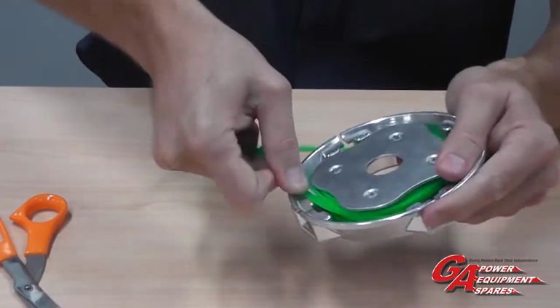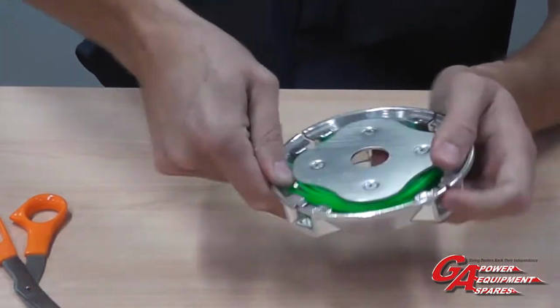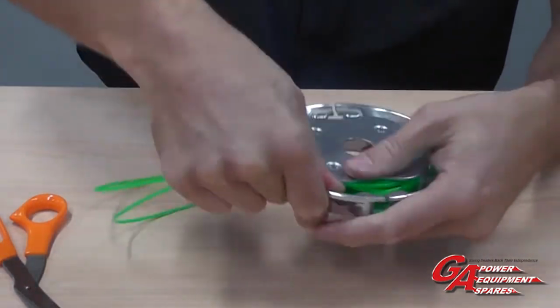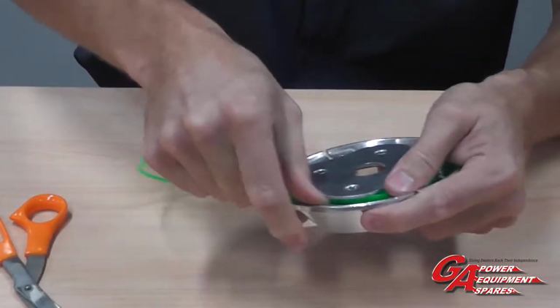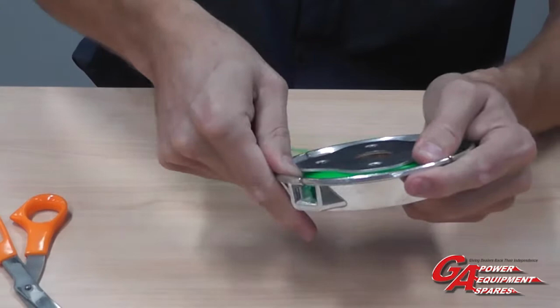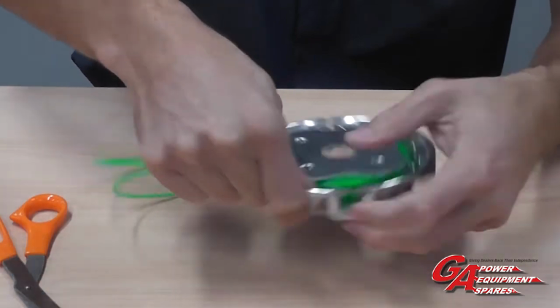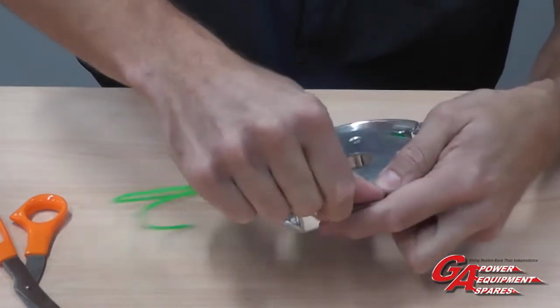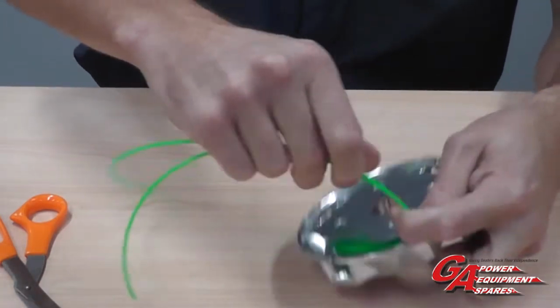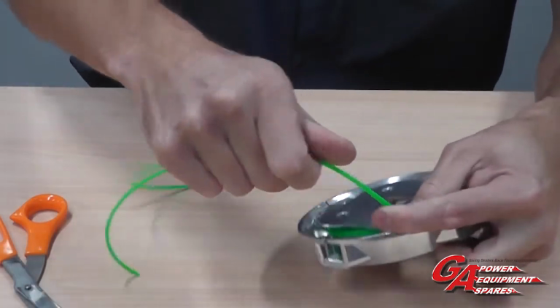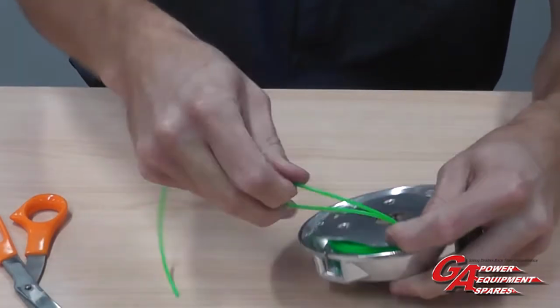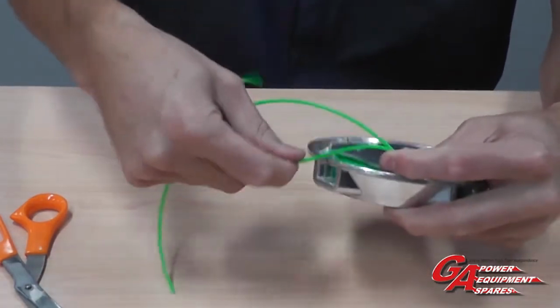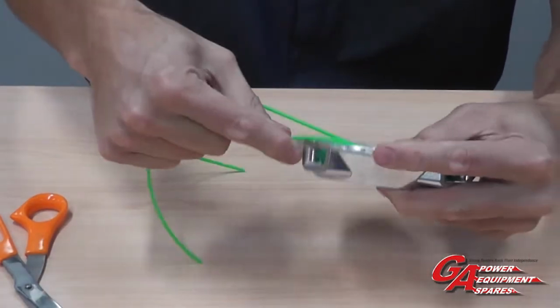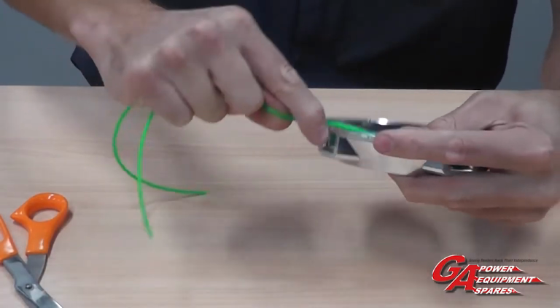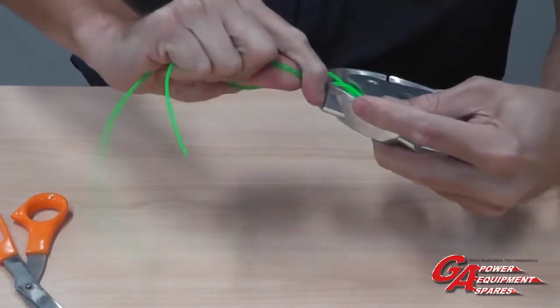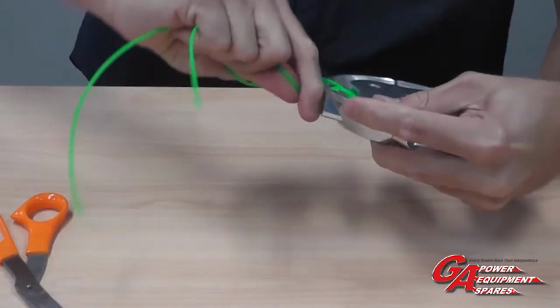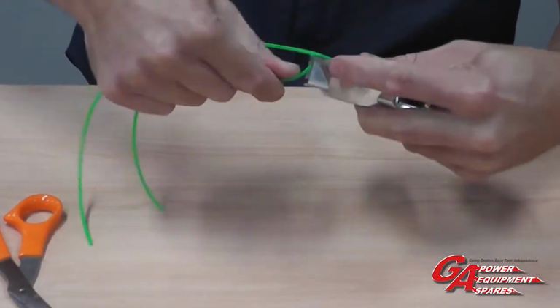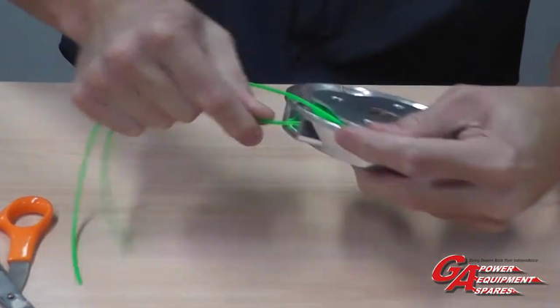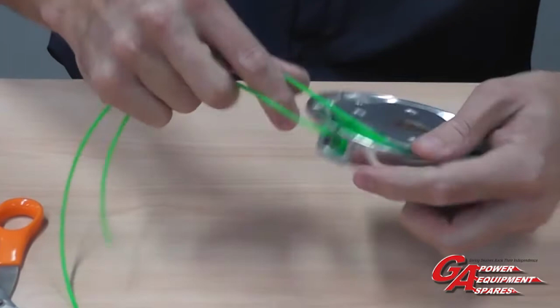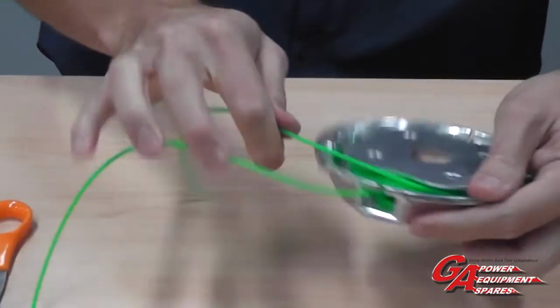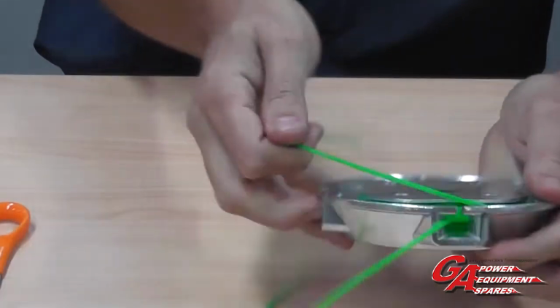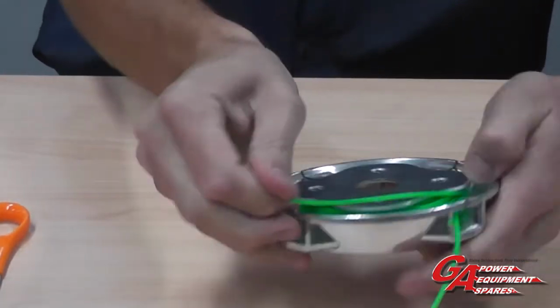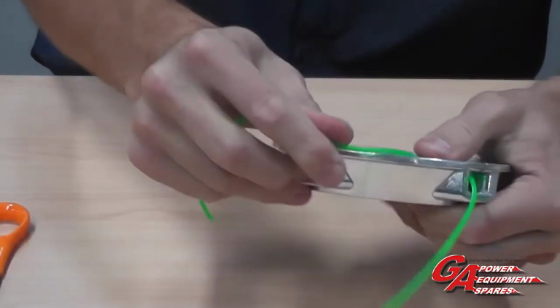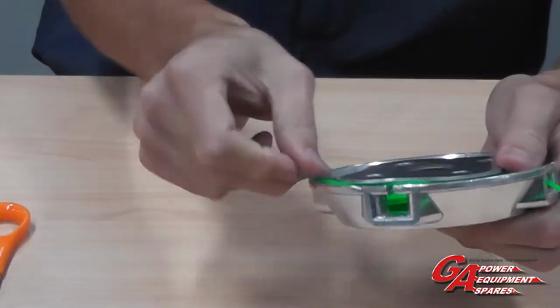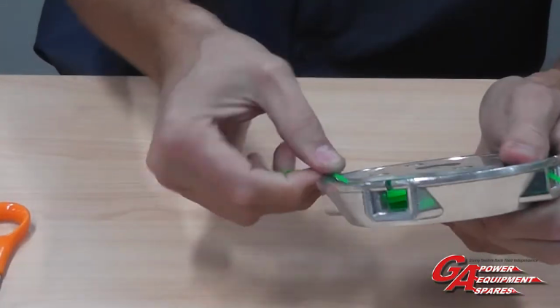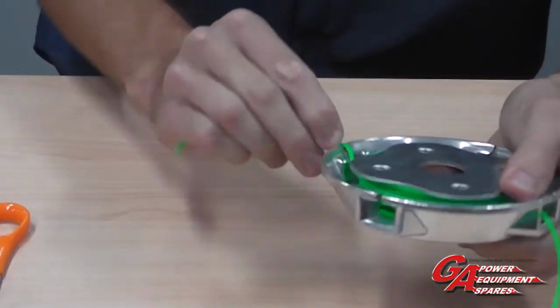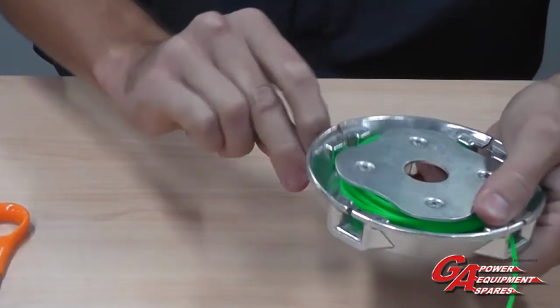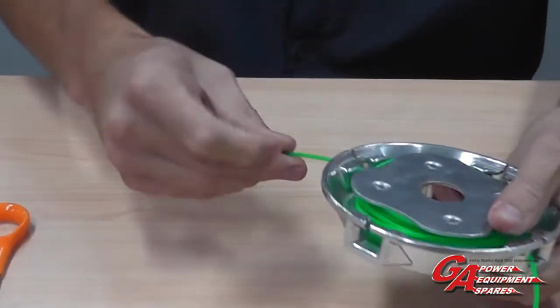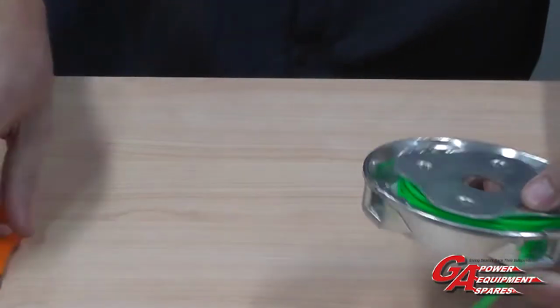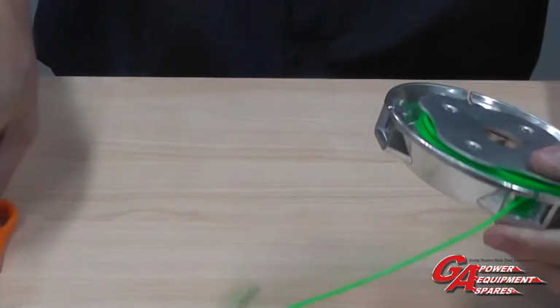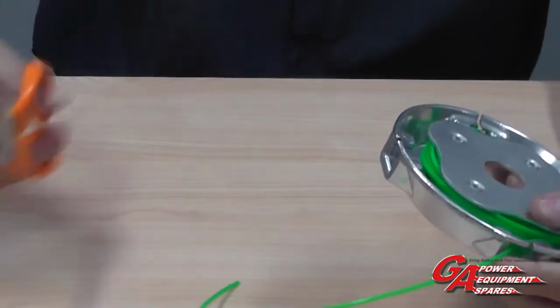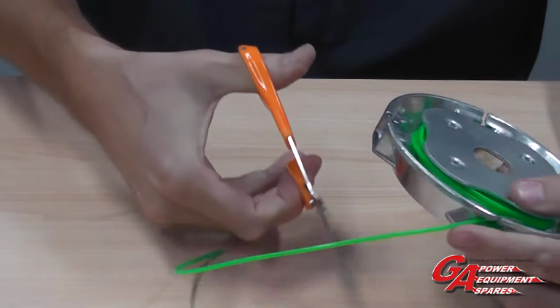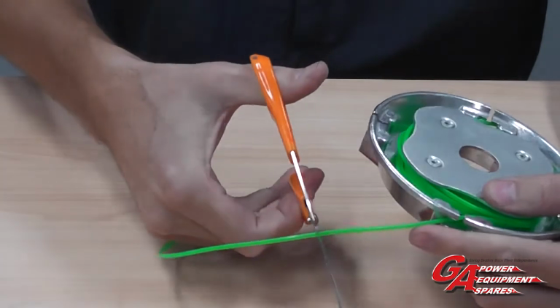When you reach the end, place one line out one eyelet and another line out the opposite eyelet, and trim to size.